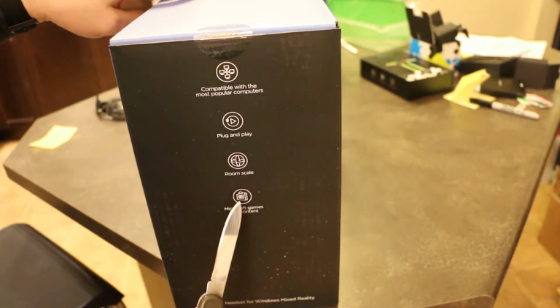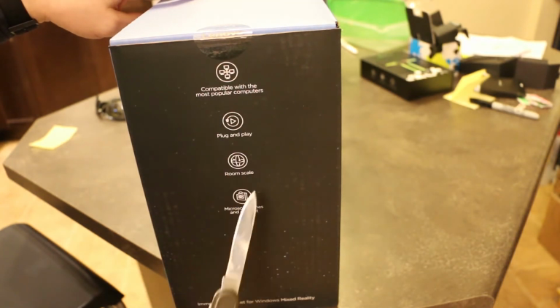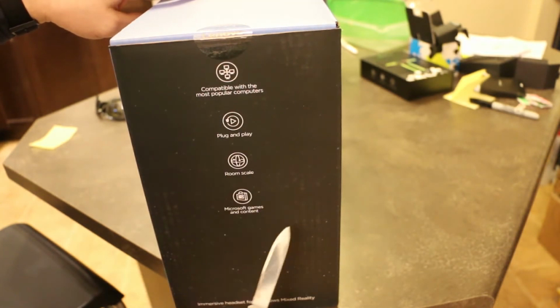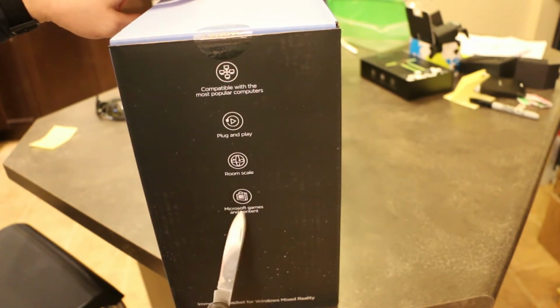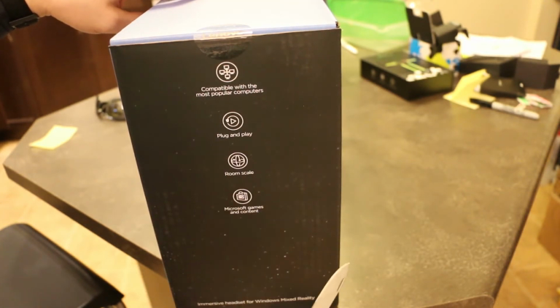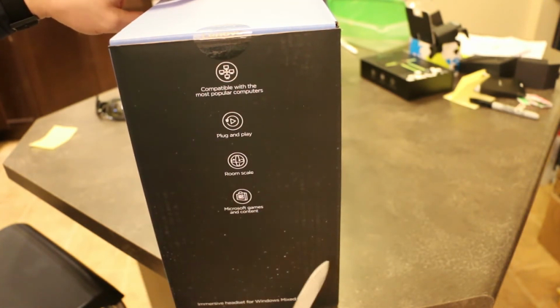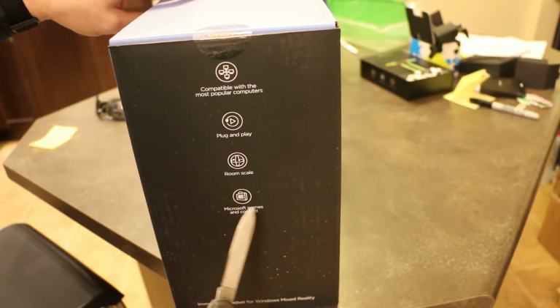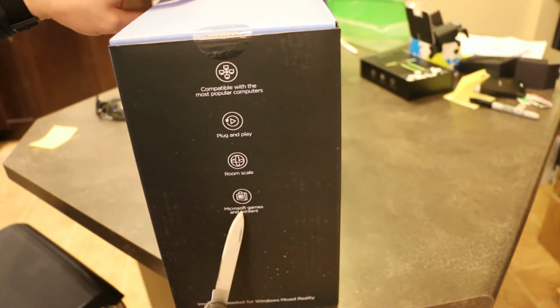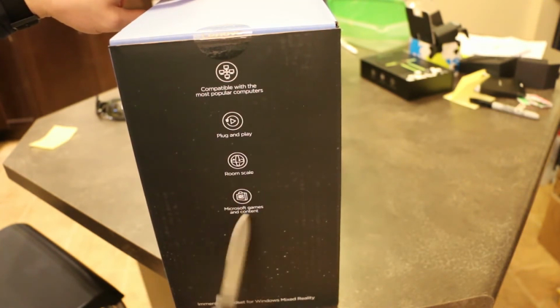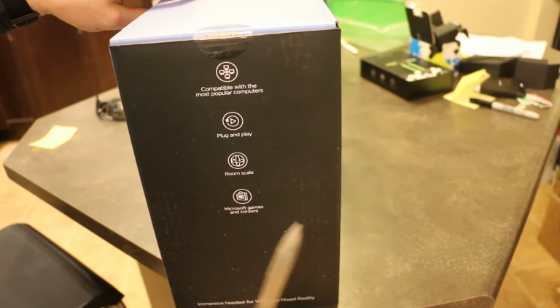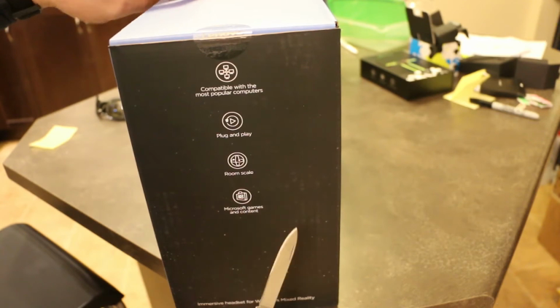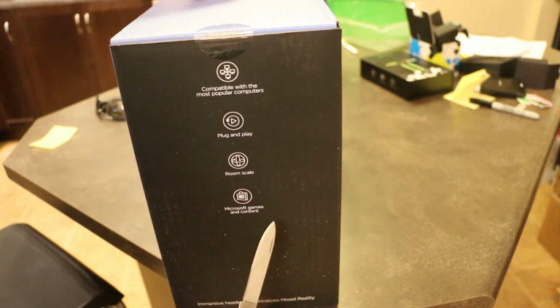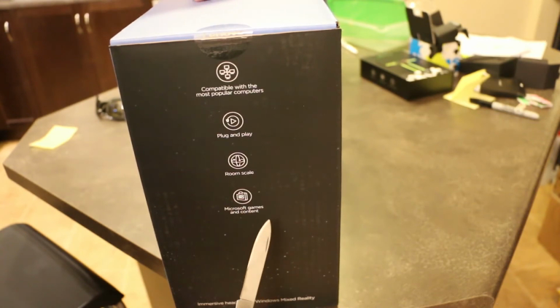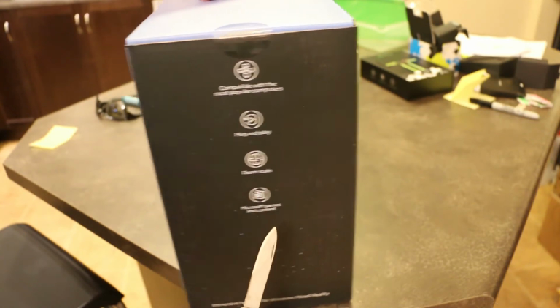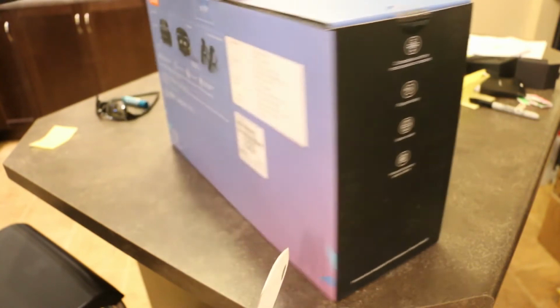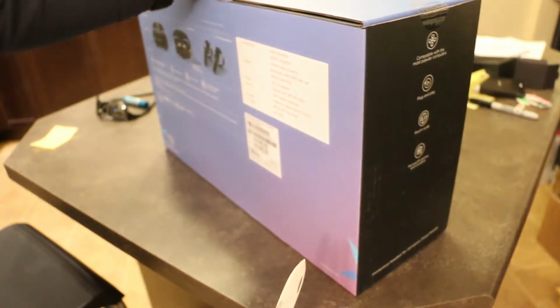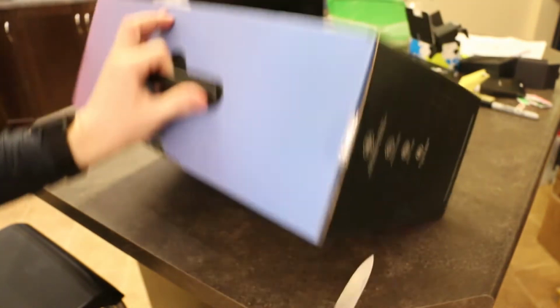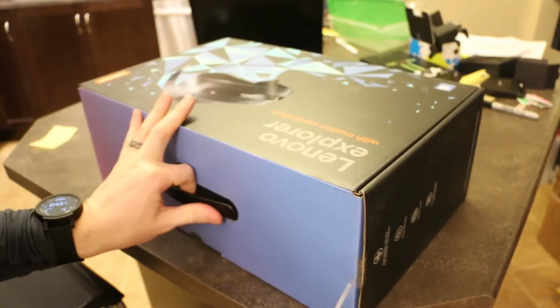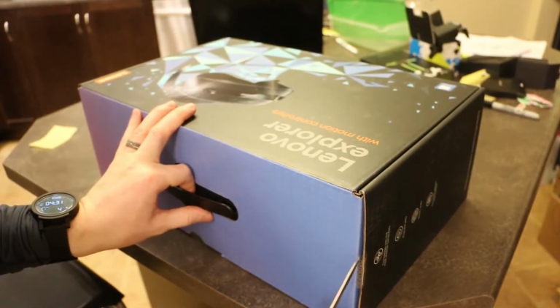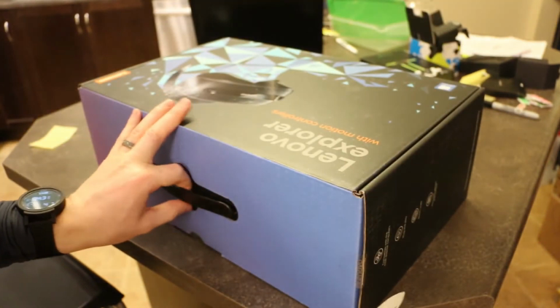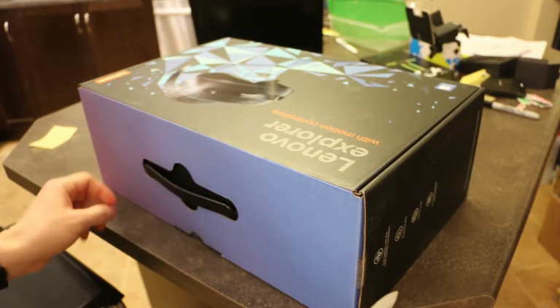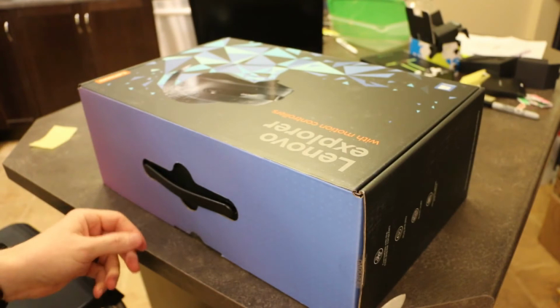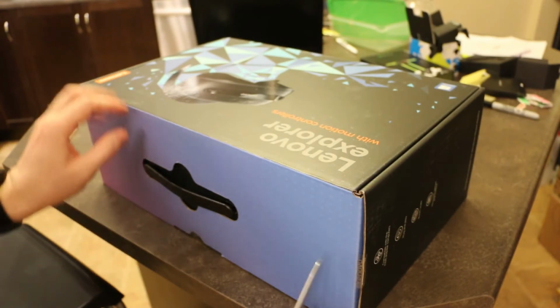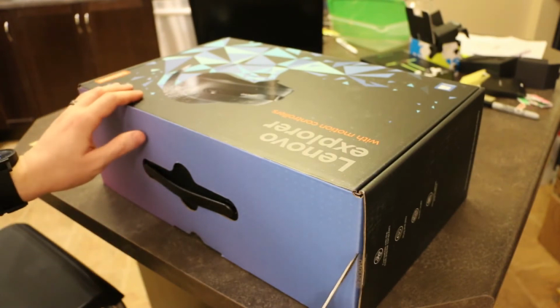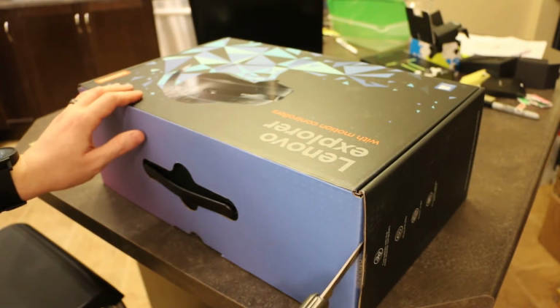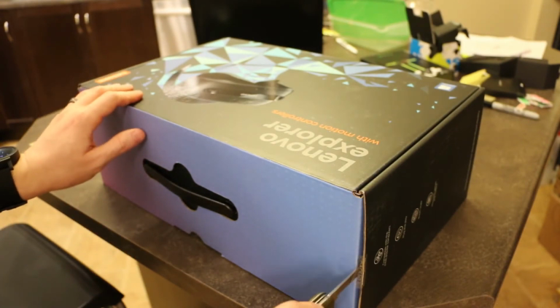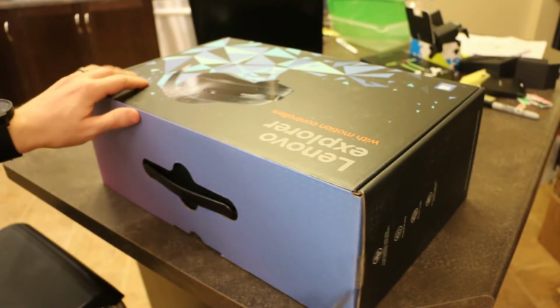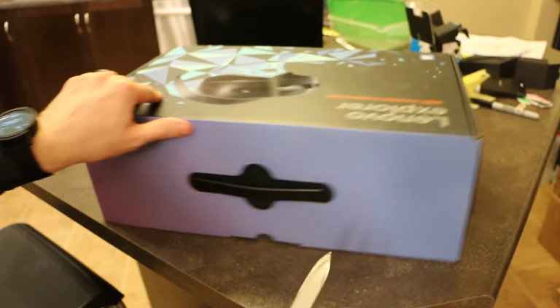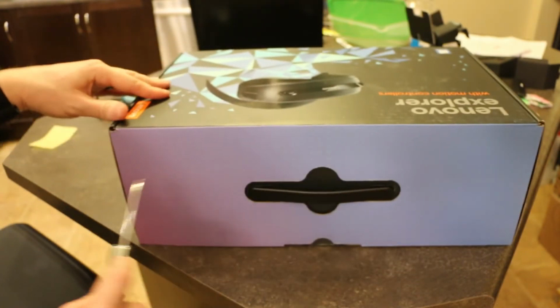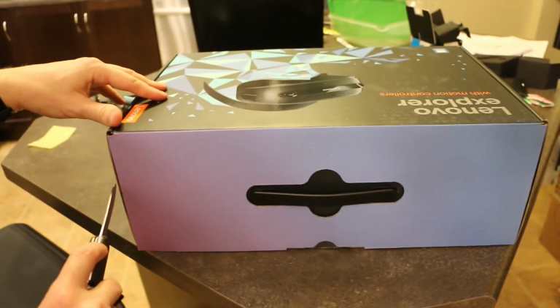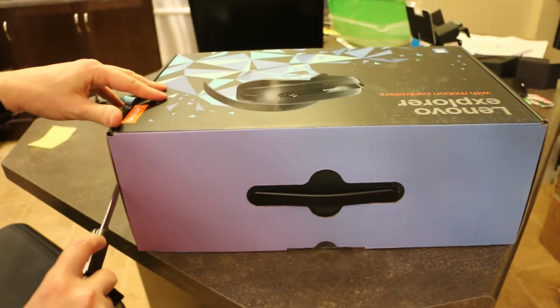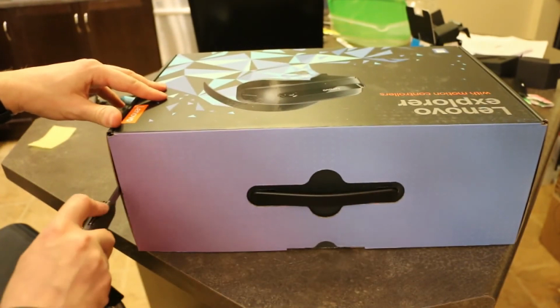Plug and play, room scale, Microsoft games and content — I couldn't care less. The fact that we've got Steam VR compatibility coming is what I do care about, because let's face it, if you're a PC gamer and you're not on Steam, I don't really know what it is that you do.